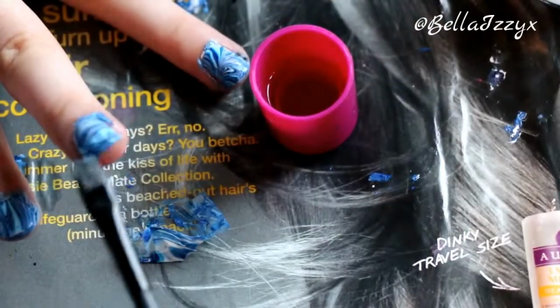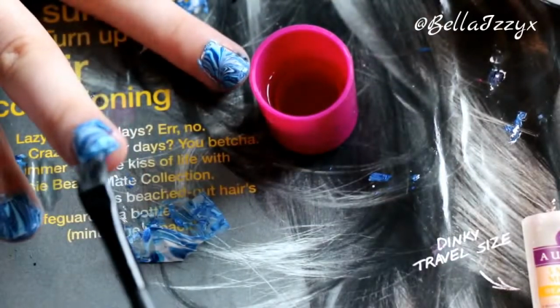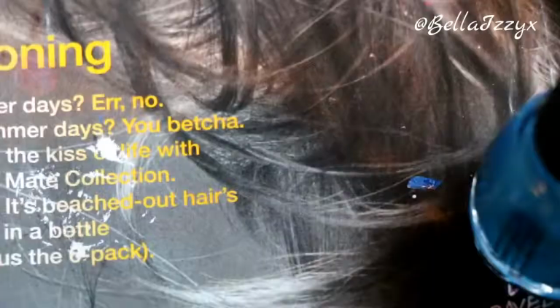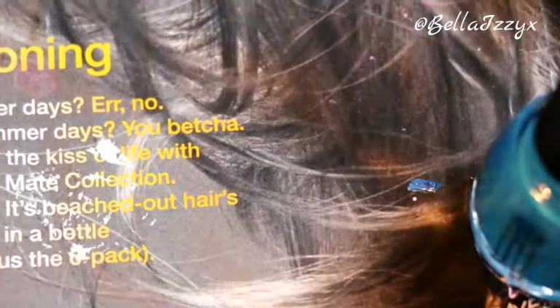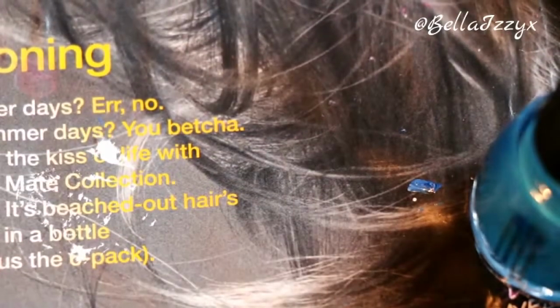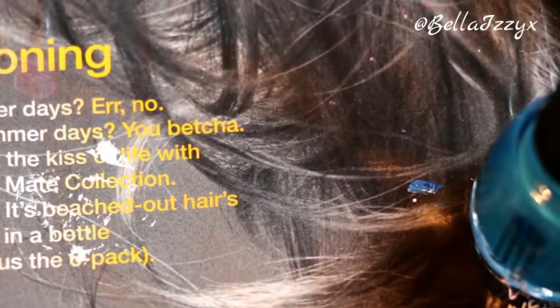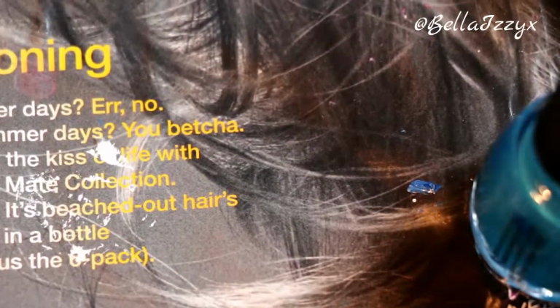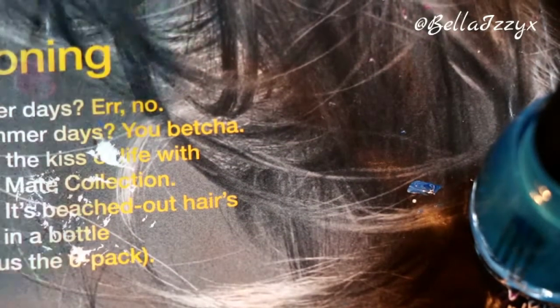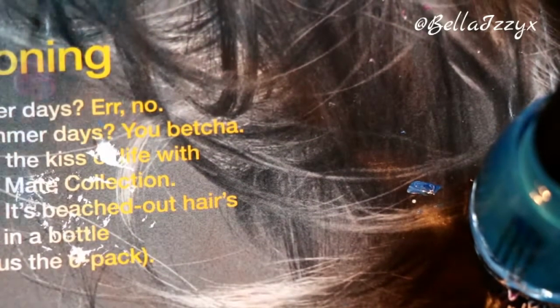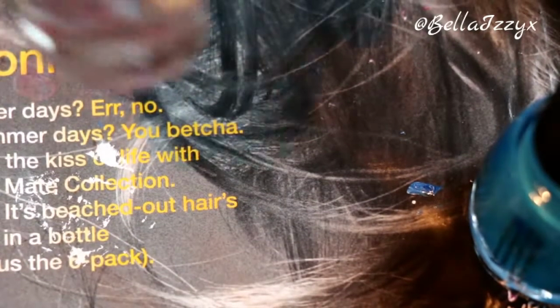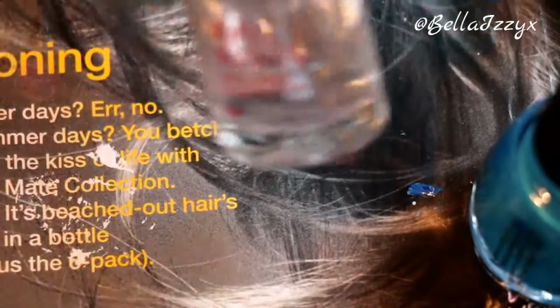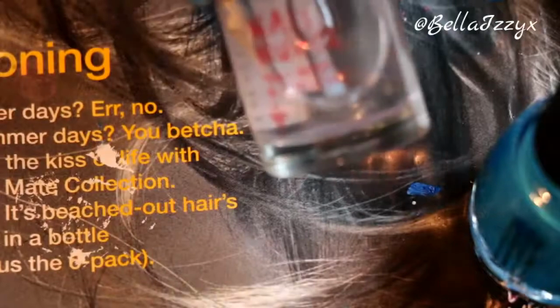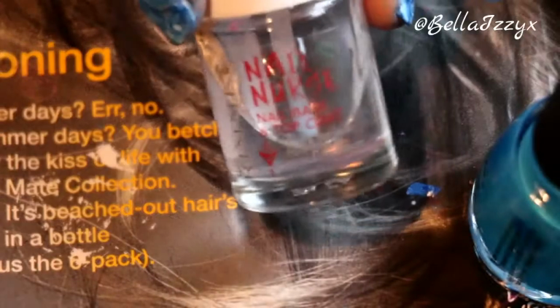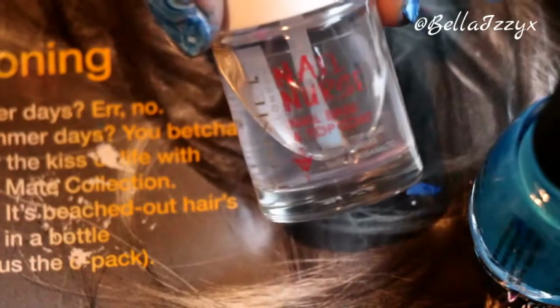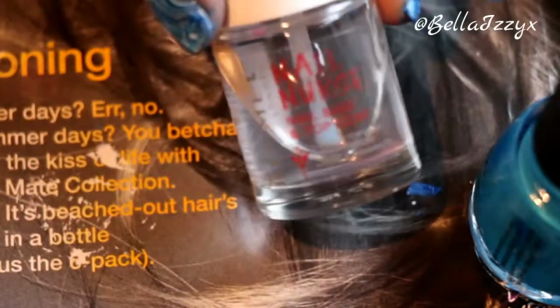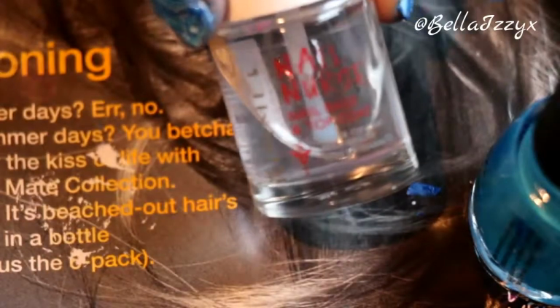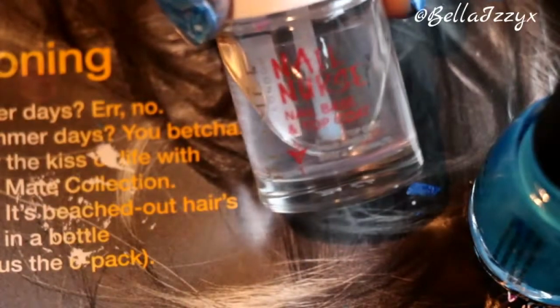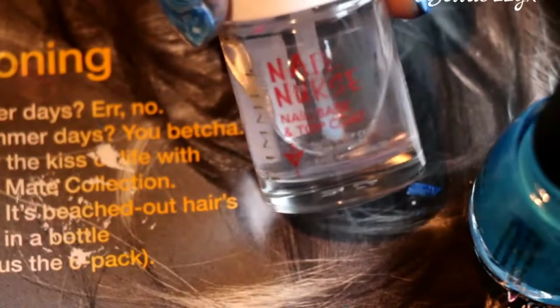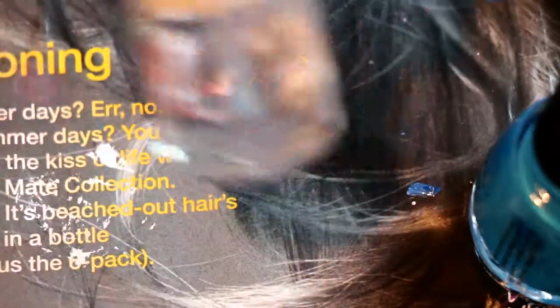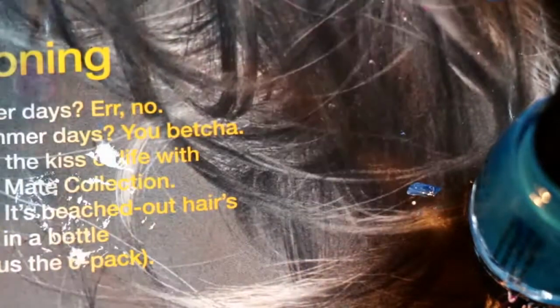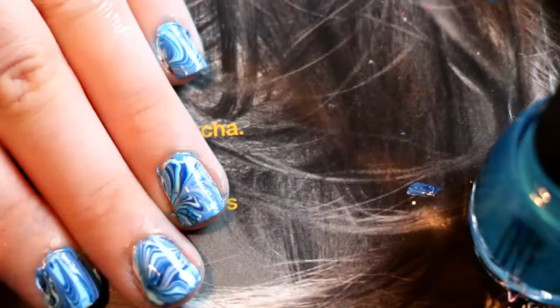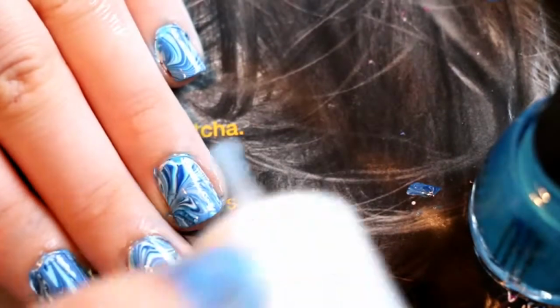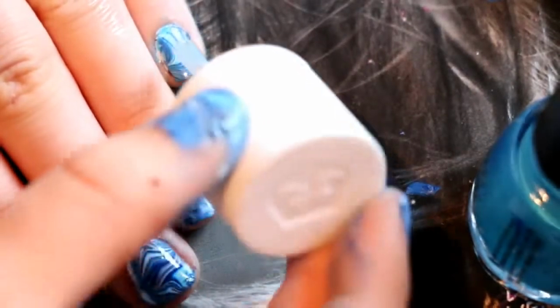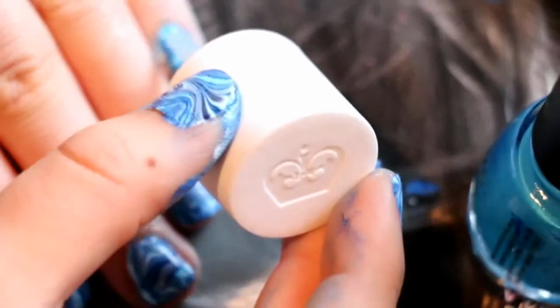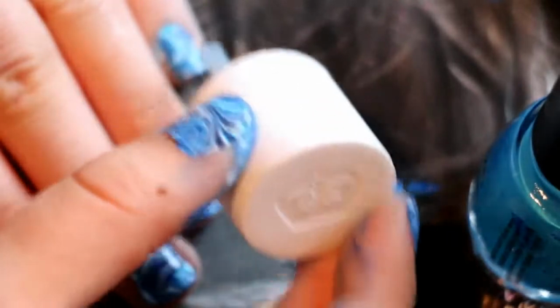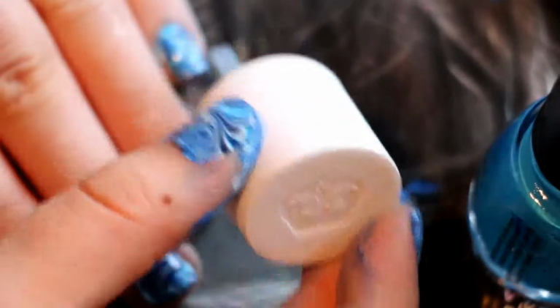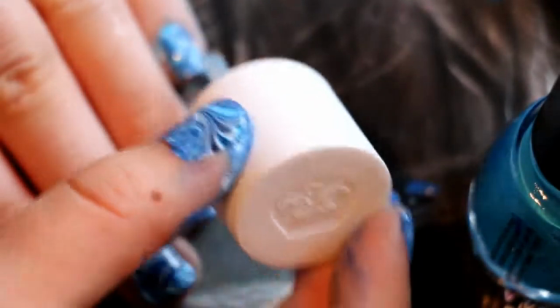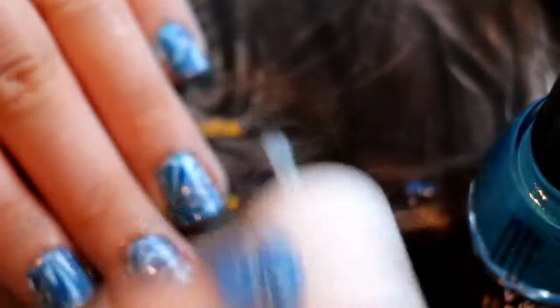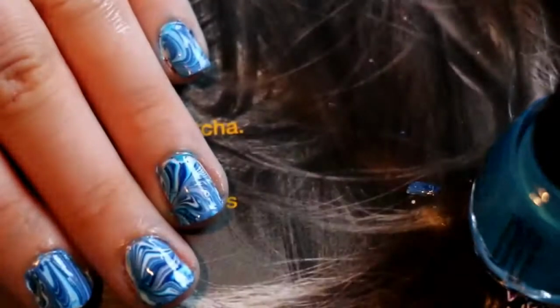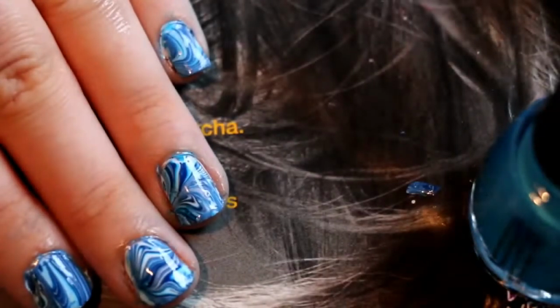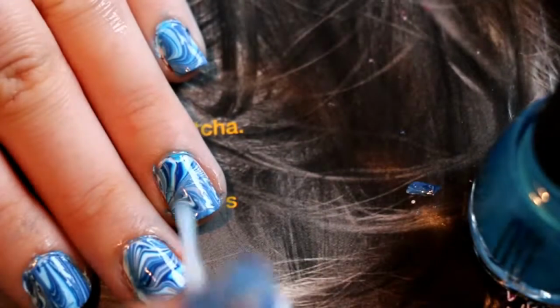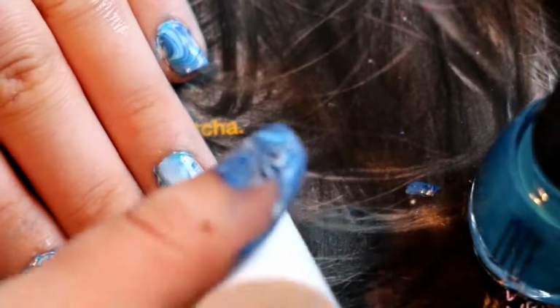Then you're going to want to pop your top coat over it. I'm actually using a Rimmel London Nail Nurse, which is both a base coat and a top coat nail varnish. I'm just quickly popping that on the nails to finish this off.